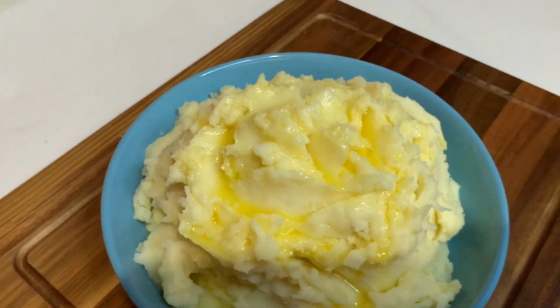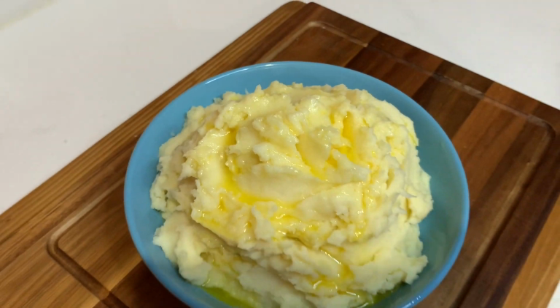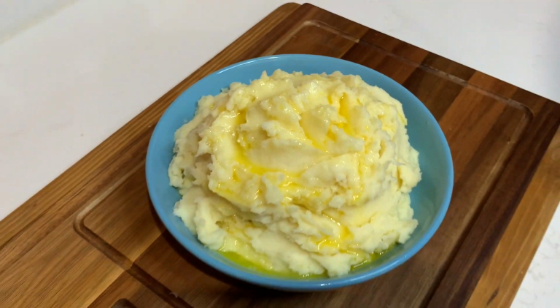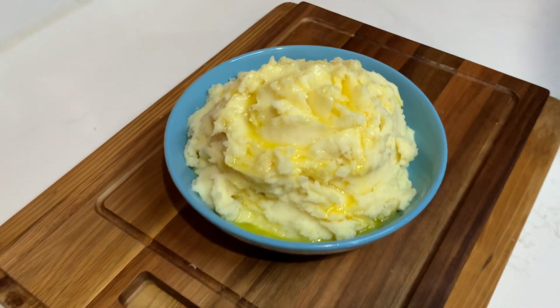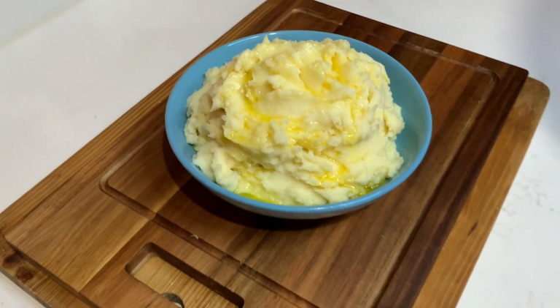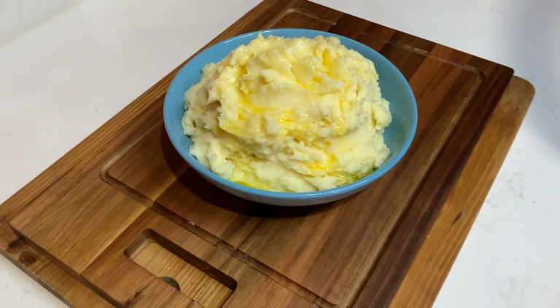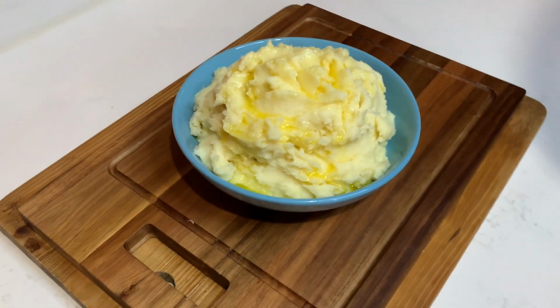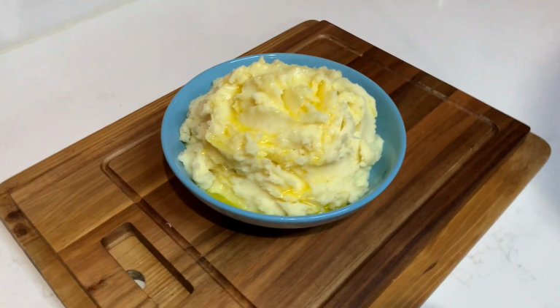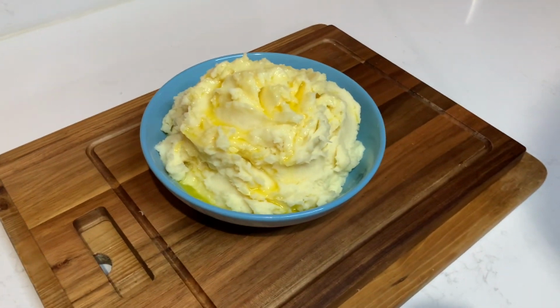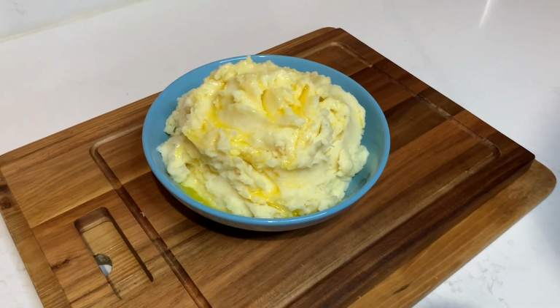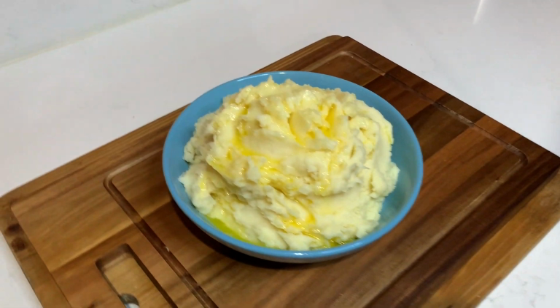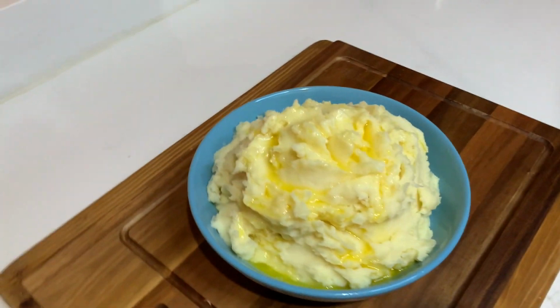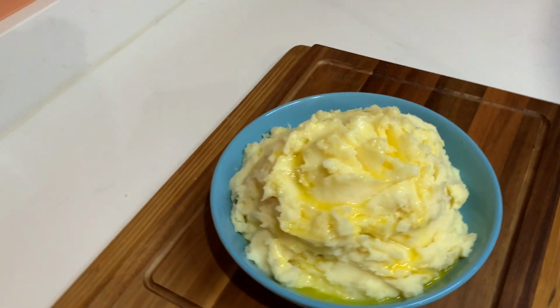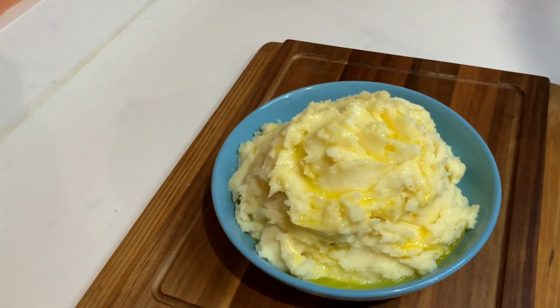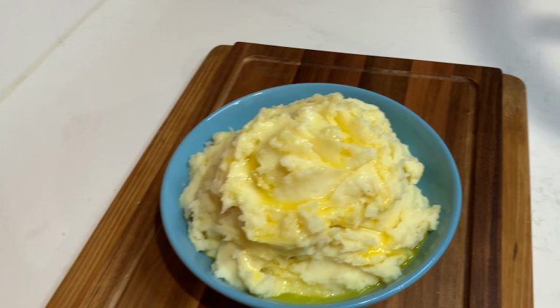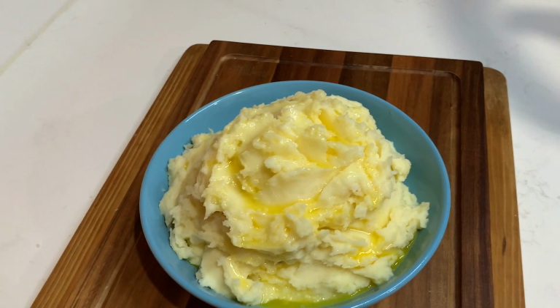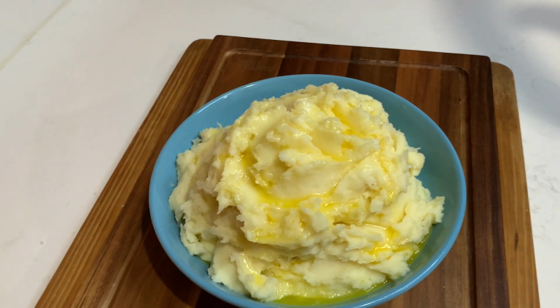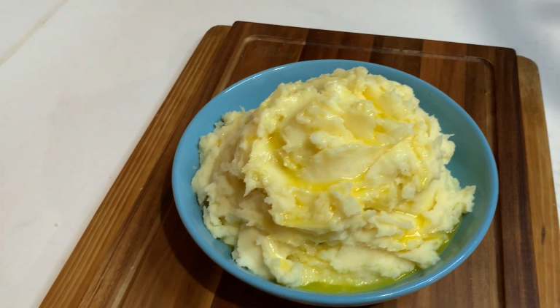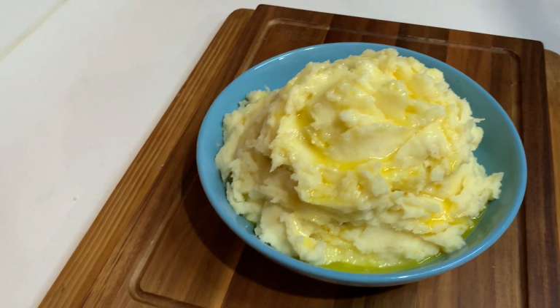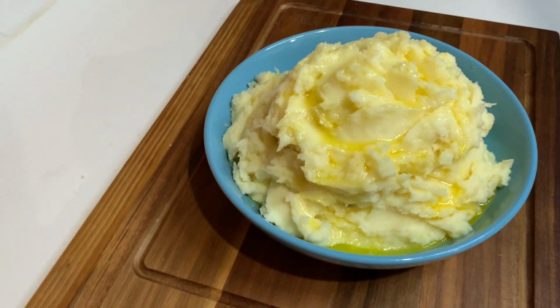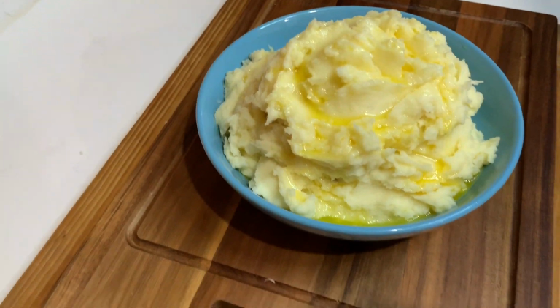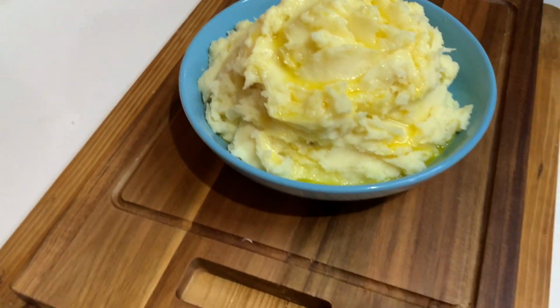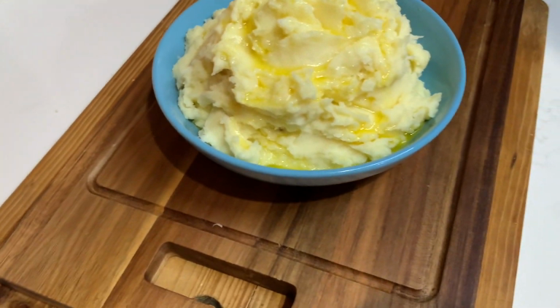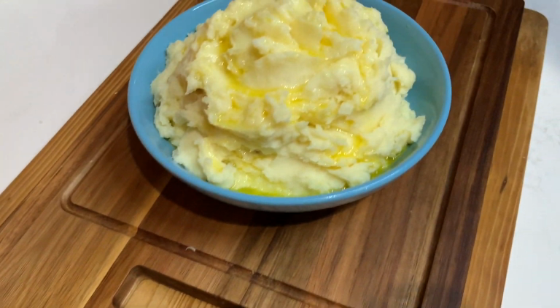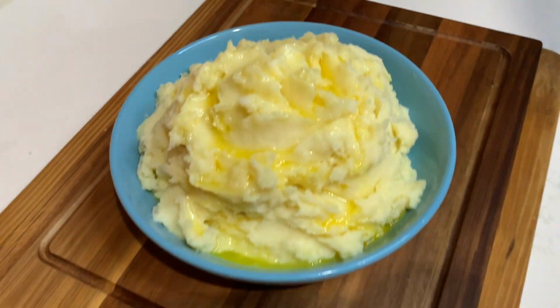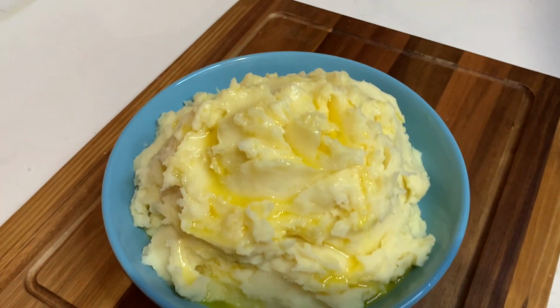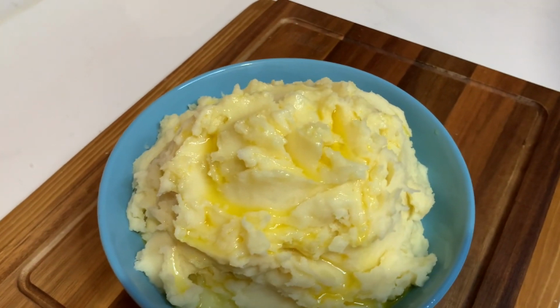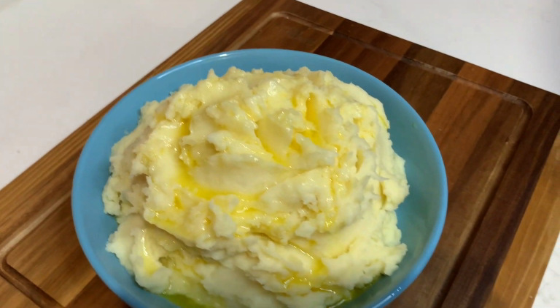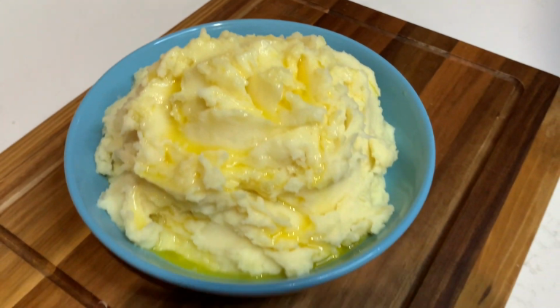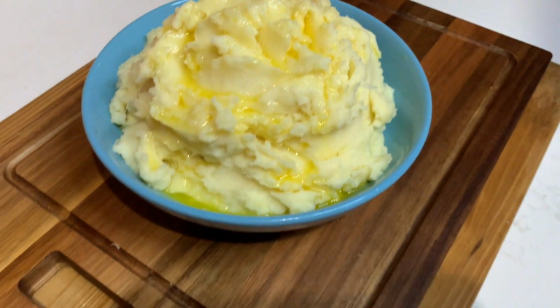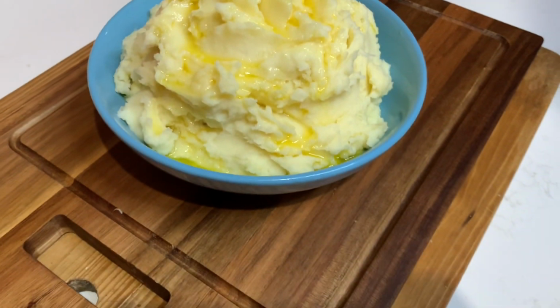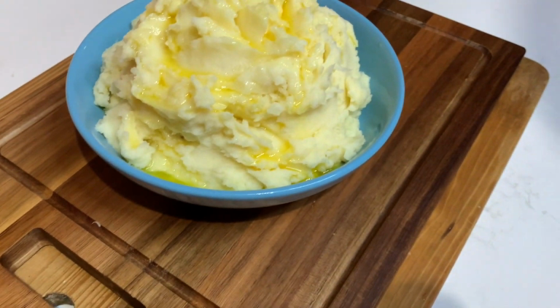Hi guys and welcome back to Kali J's Kitchen. In today's video I'll take you guys back in the kitchen with me and I'll show you how to prepare this amazing creamy mashed potato.